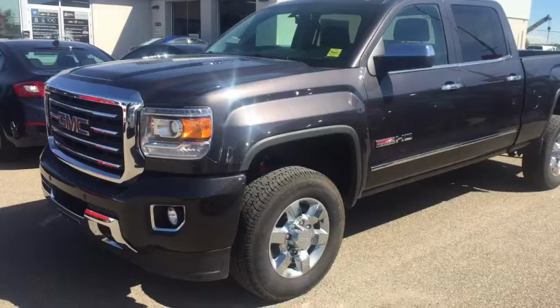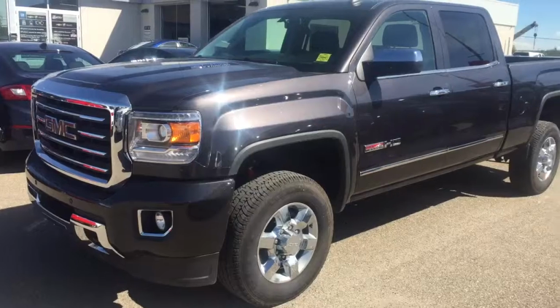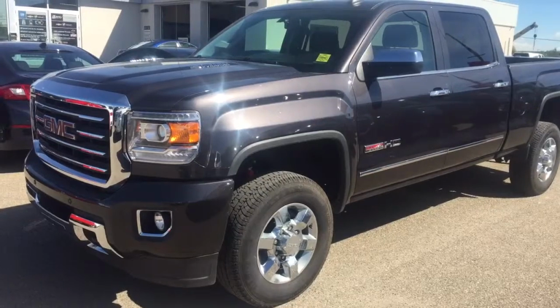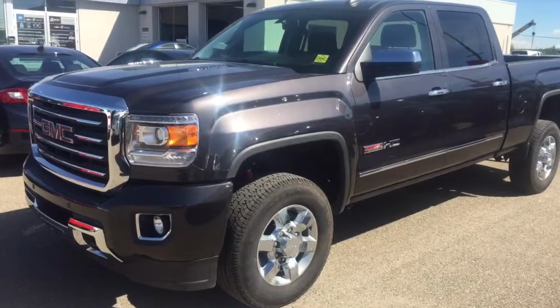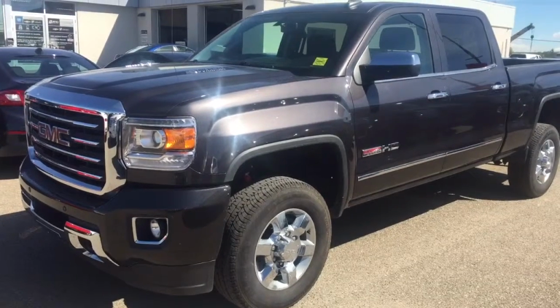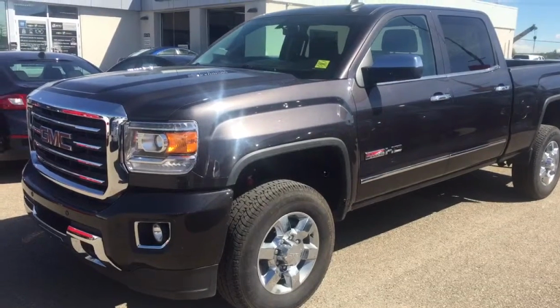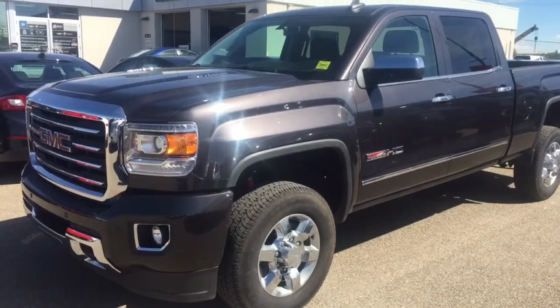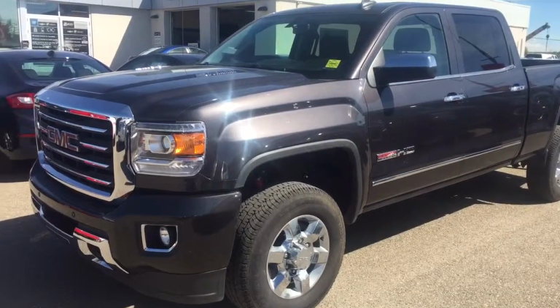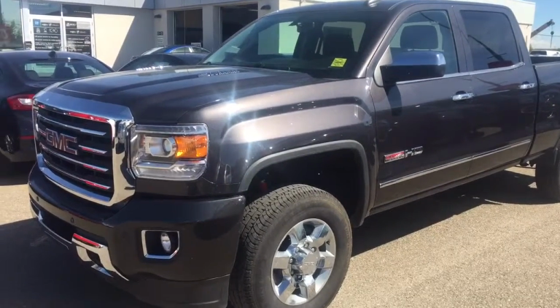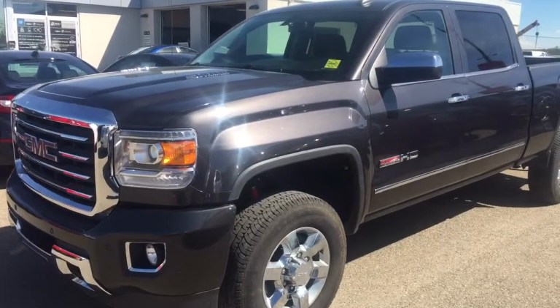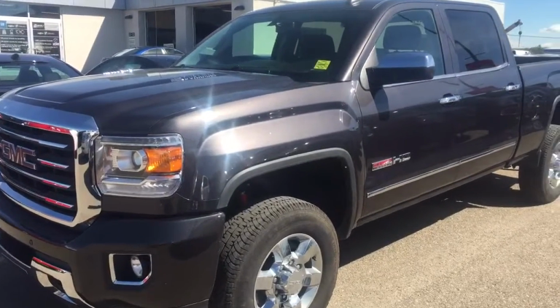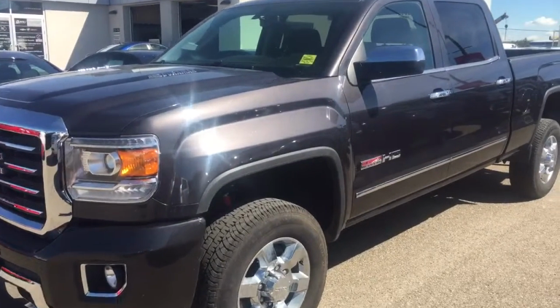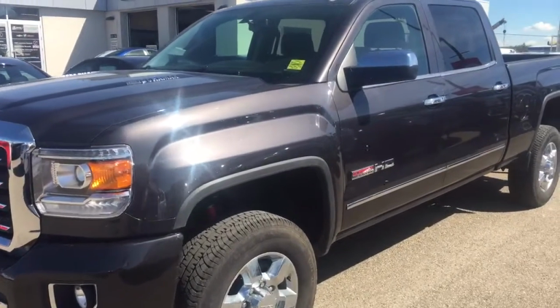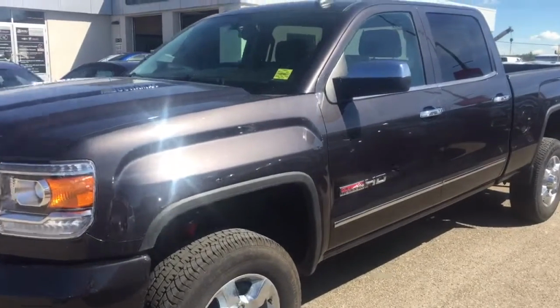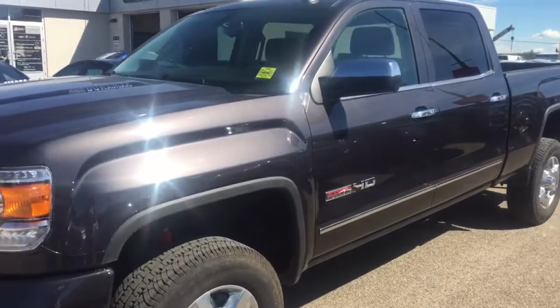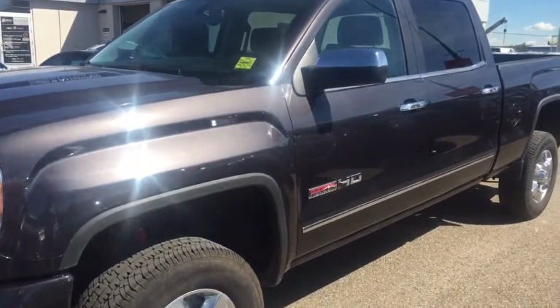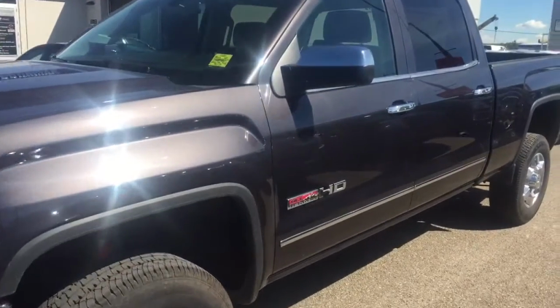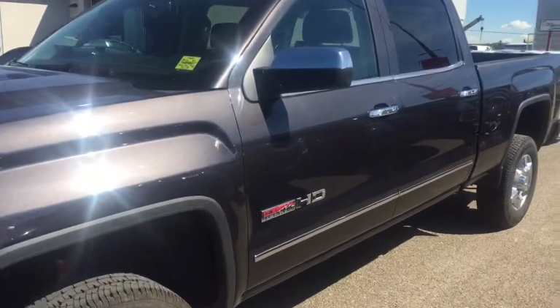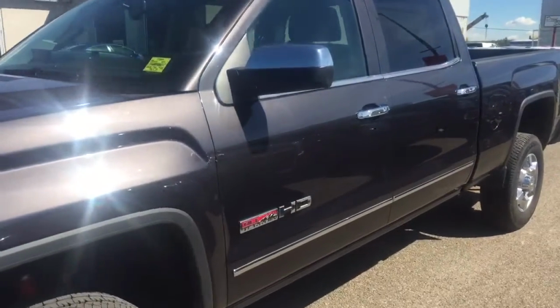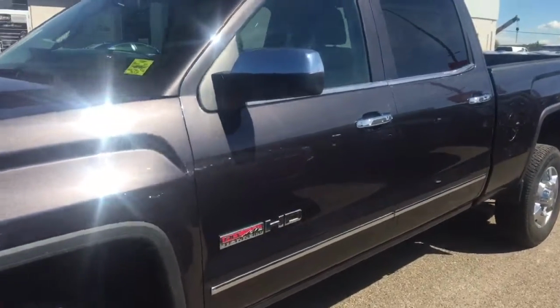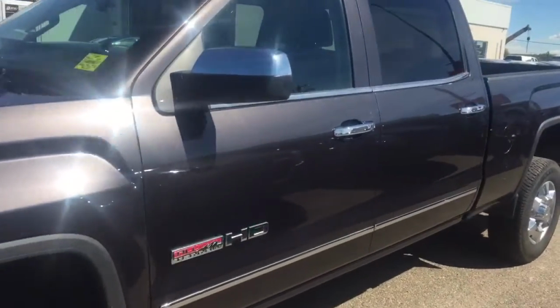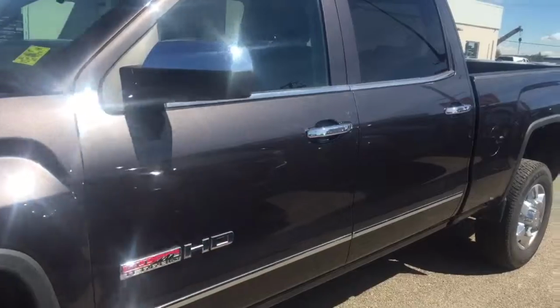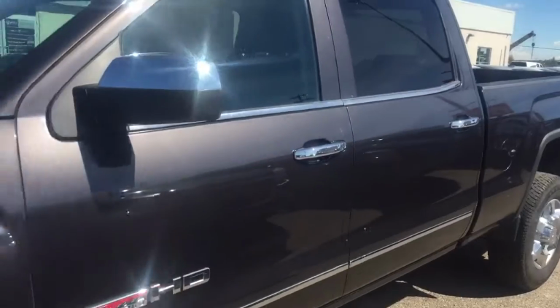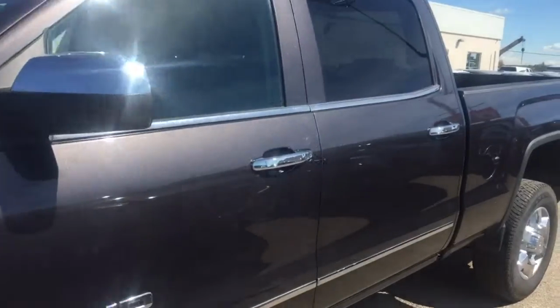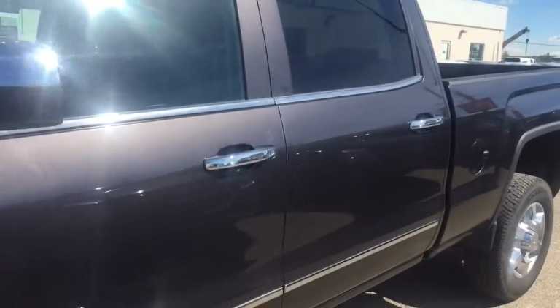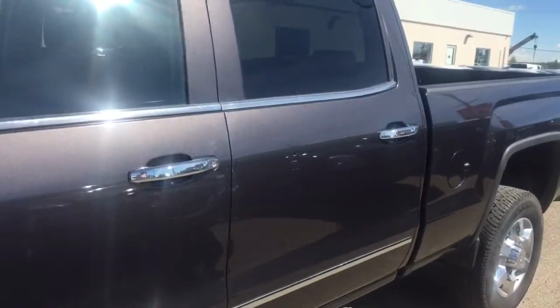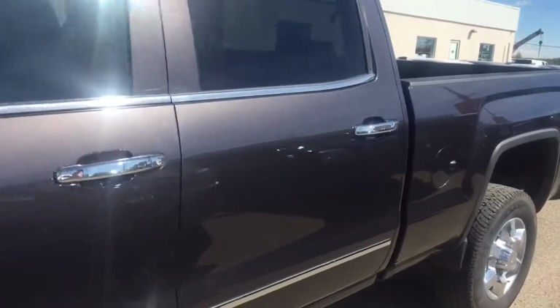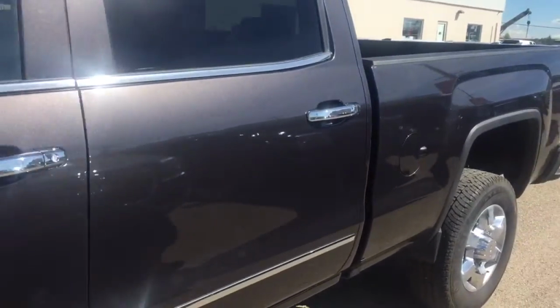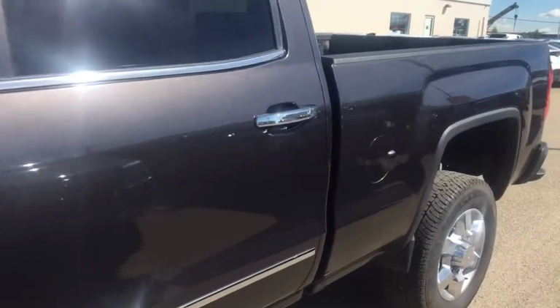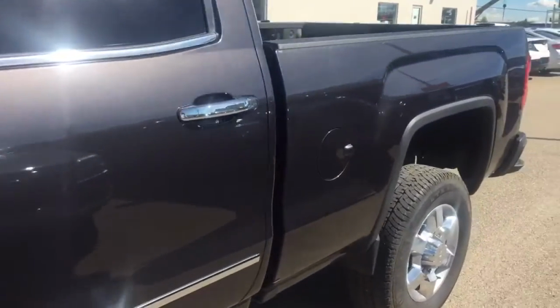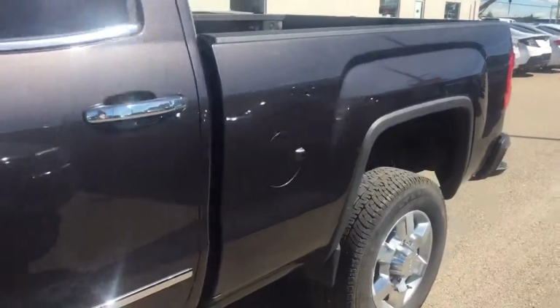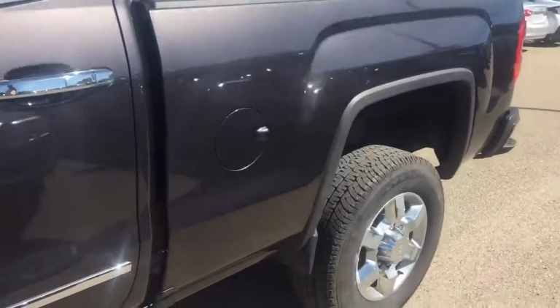Welcome to Davis Chevrolet. This is a pre-owned 2016 GMC Sierra 2500 in the color black.